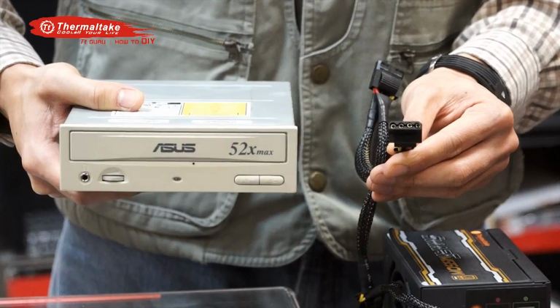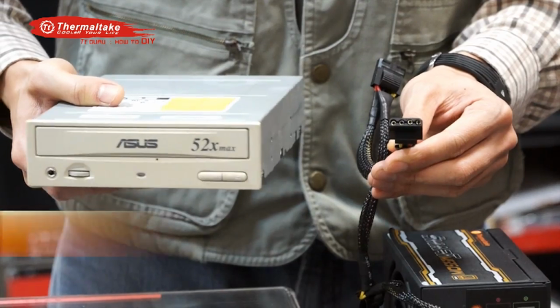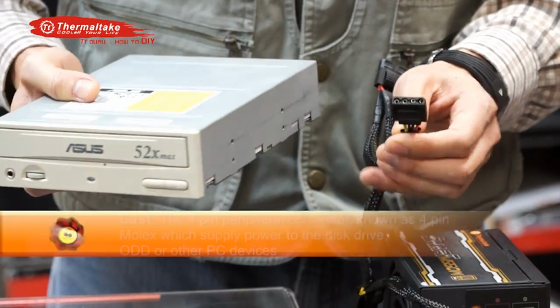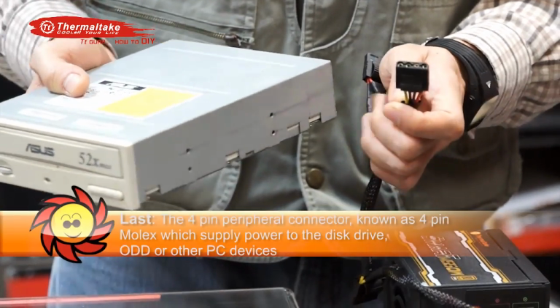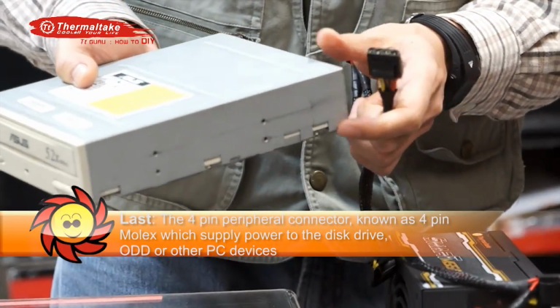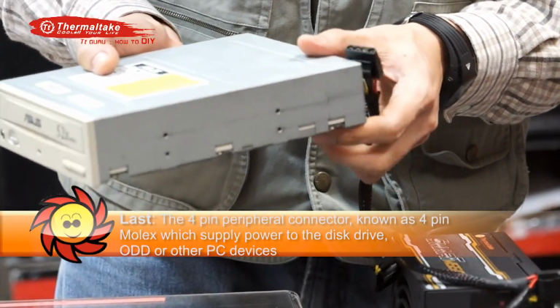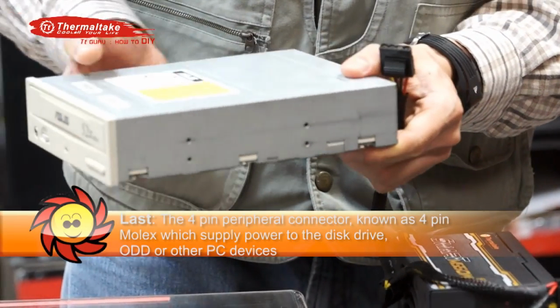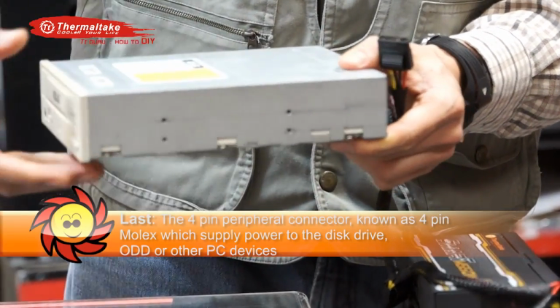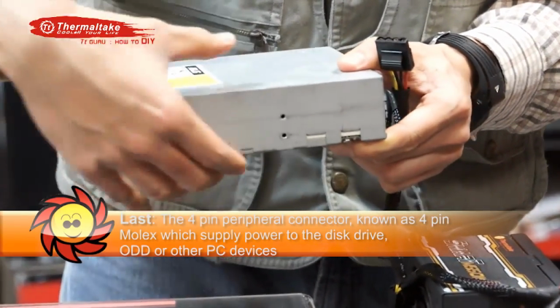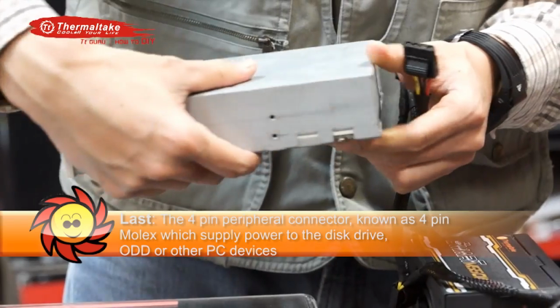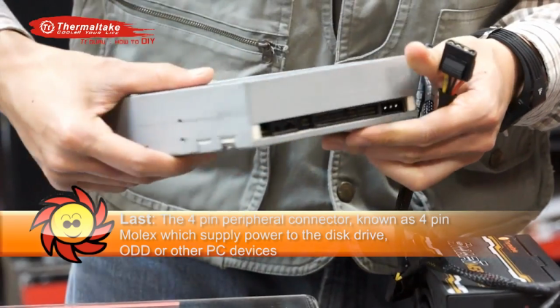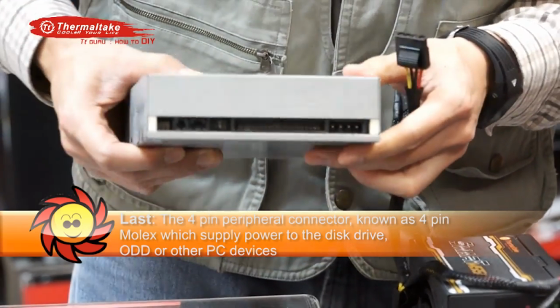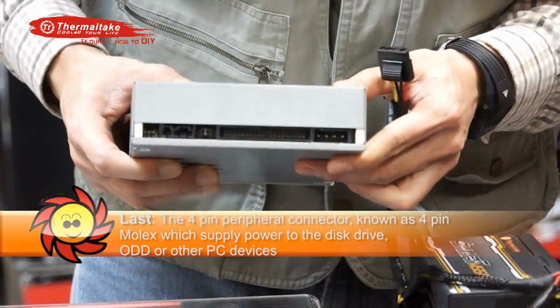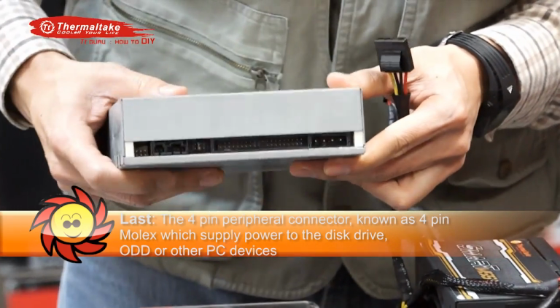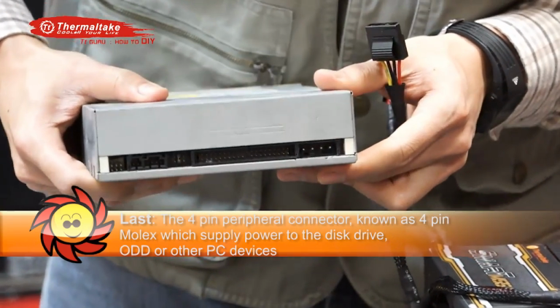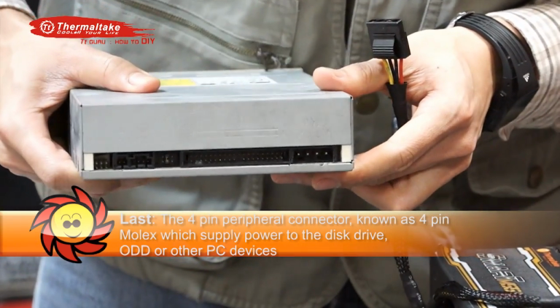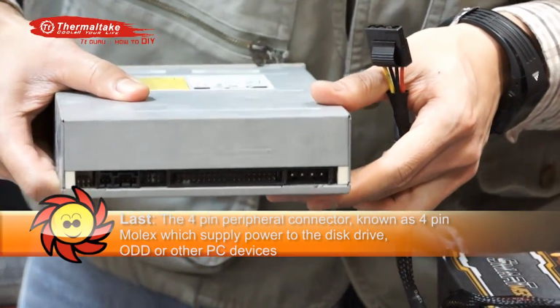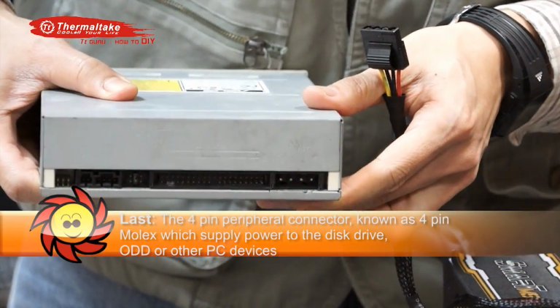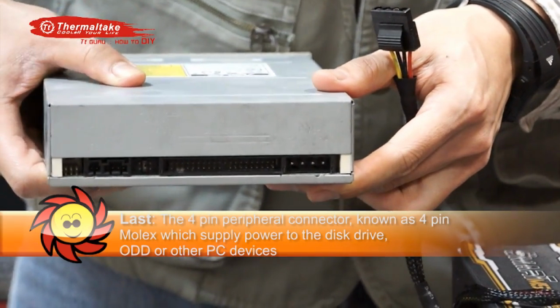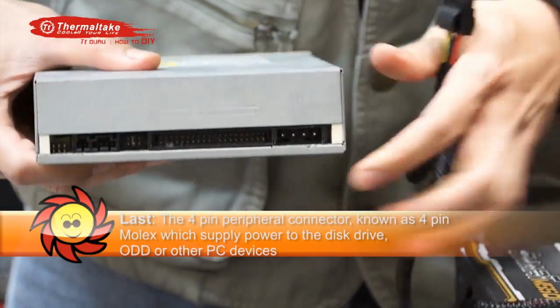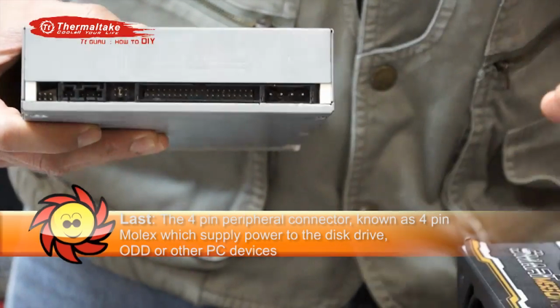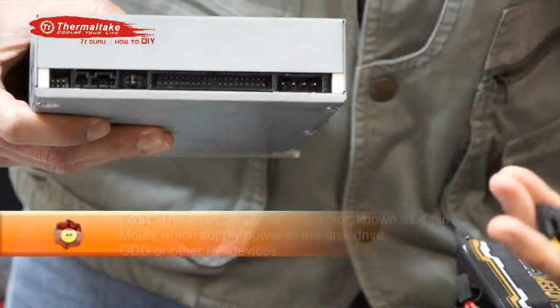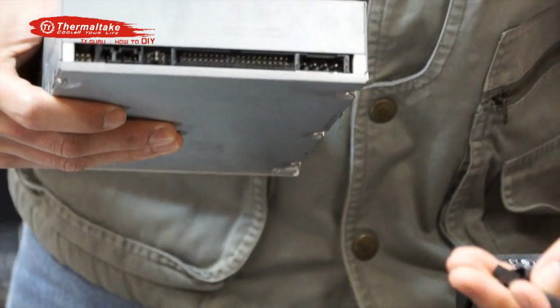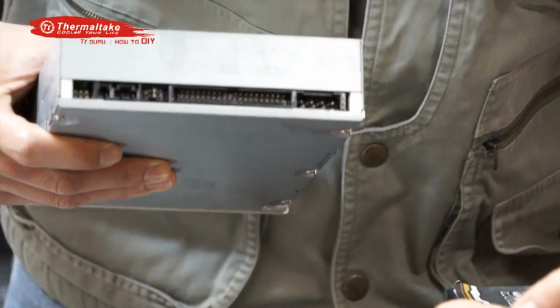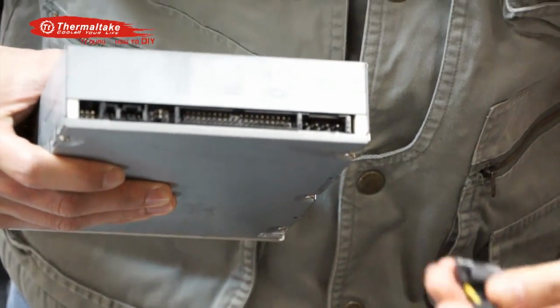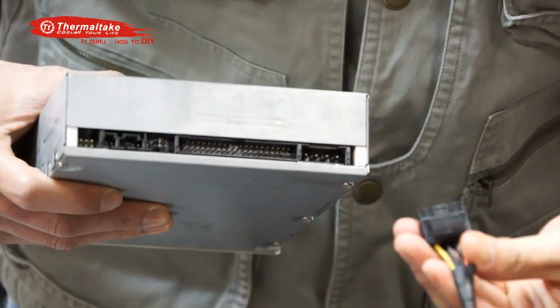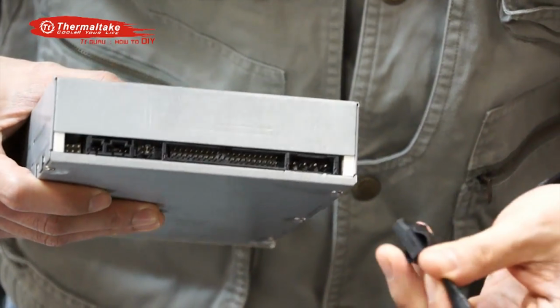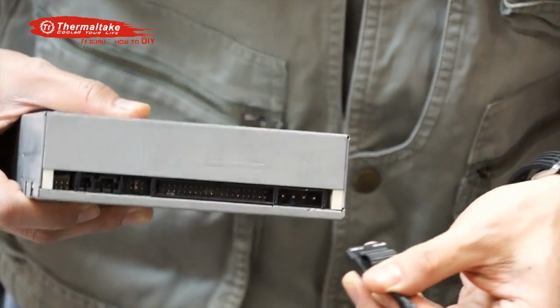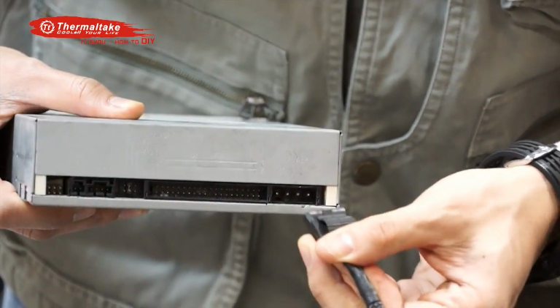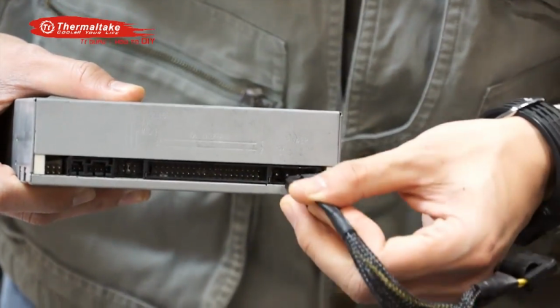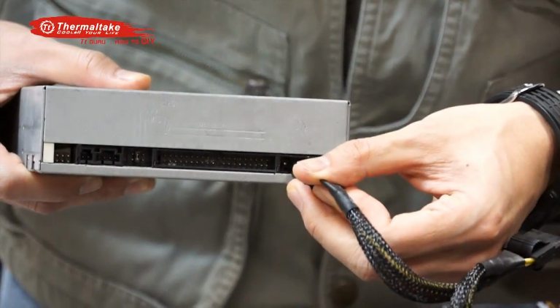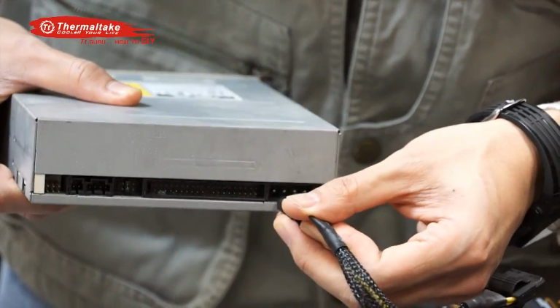Last, the 4-pin peripheral connector, known as the 4-pin Molex, will supply power to all kinds of disk drives like the optical disk drive, IDE hard drive, or other PC devices.